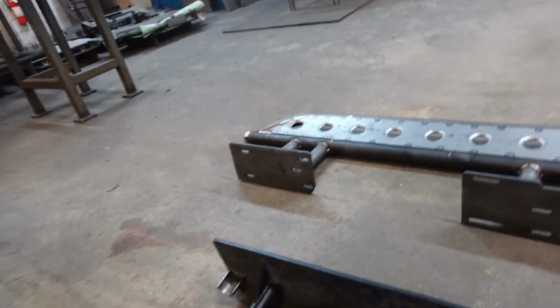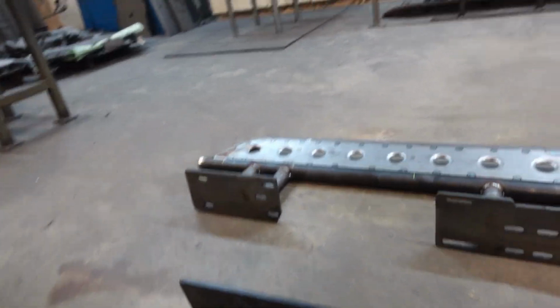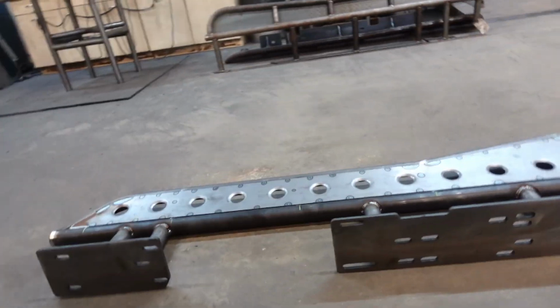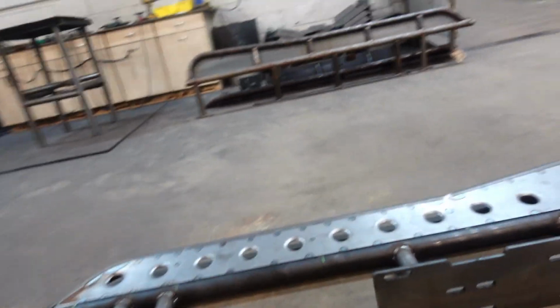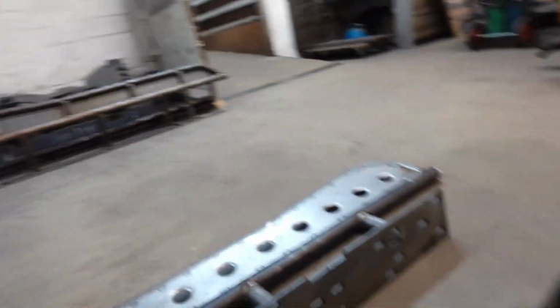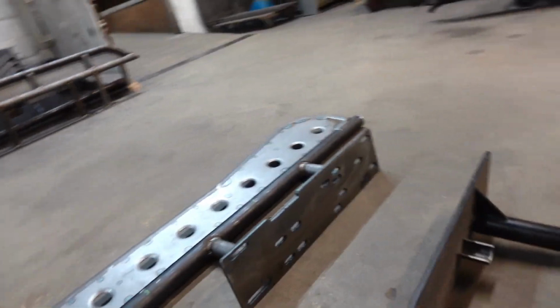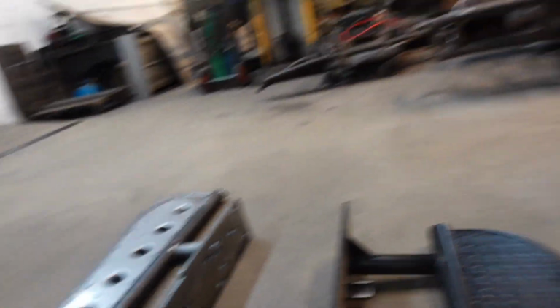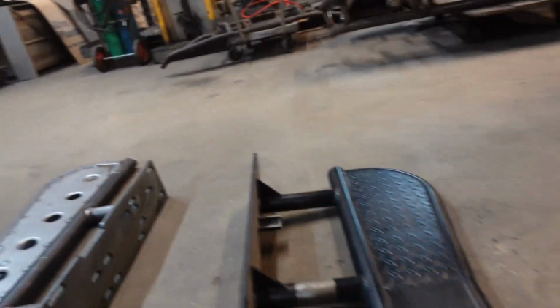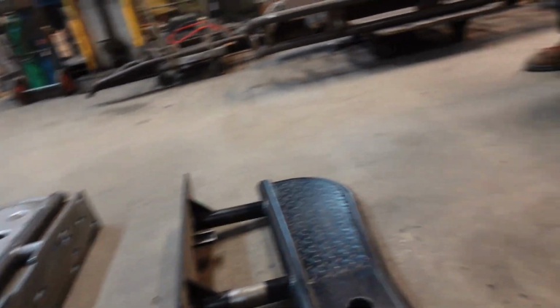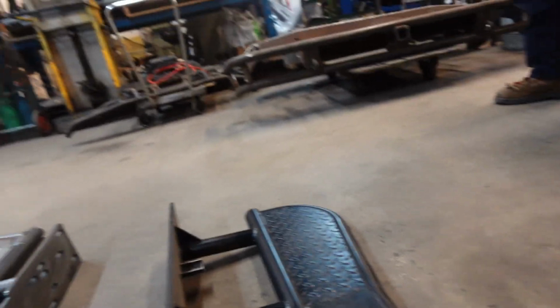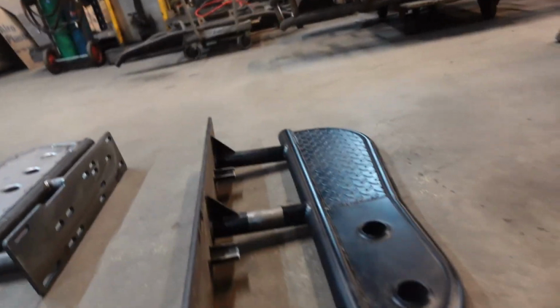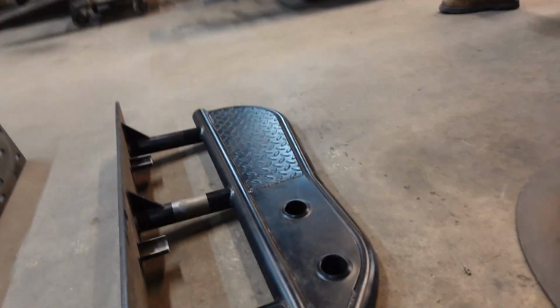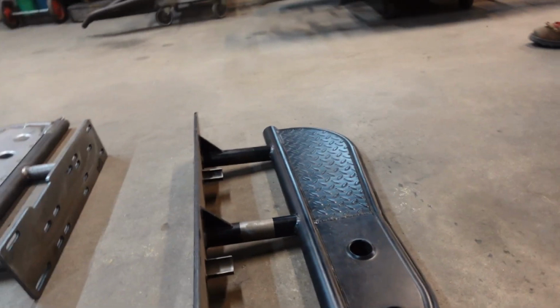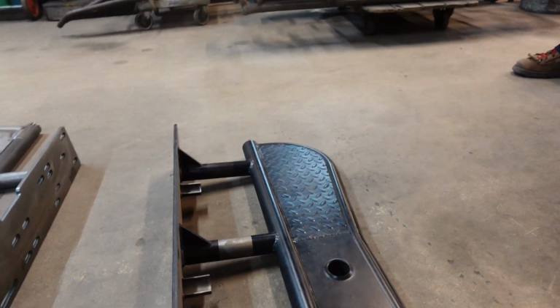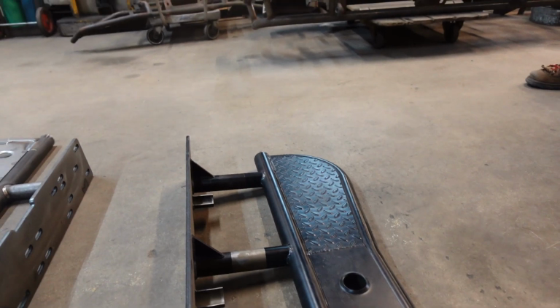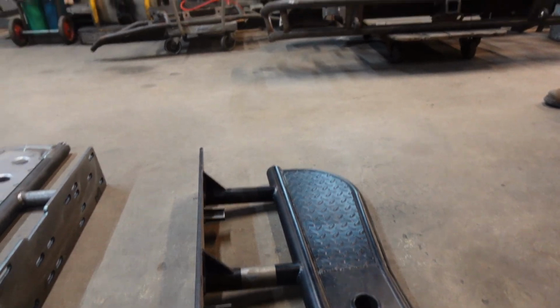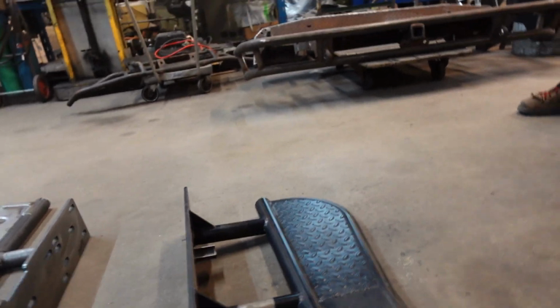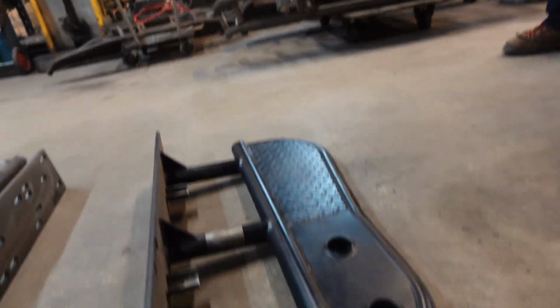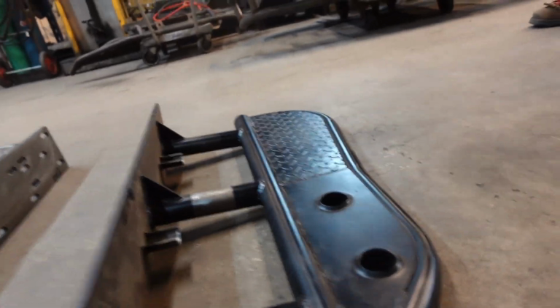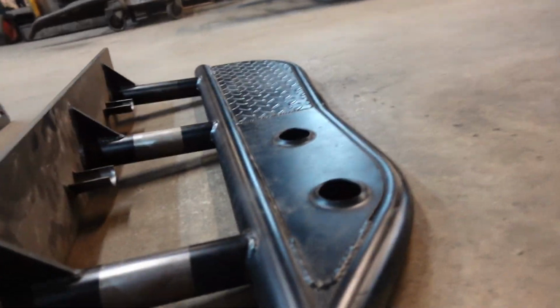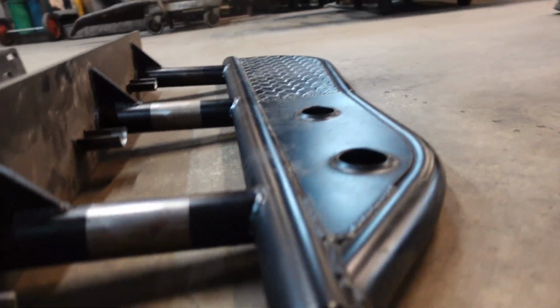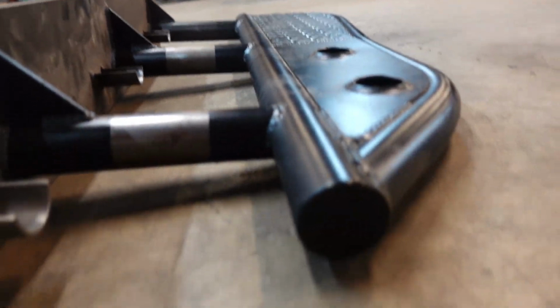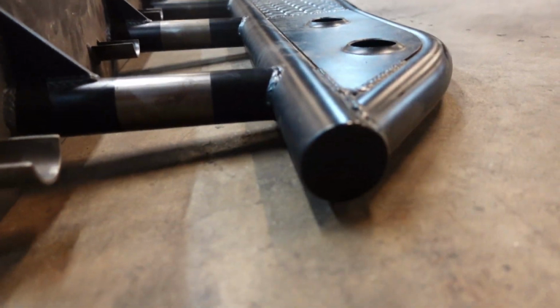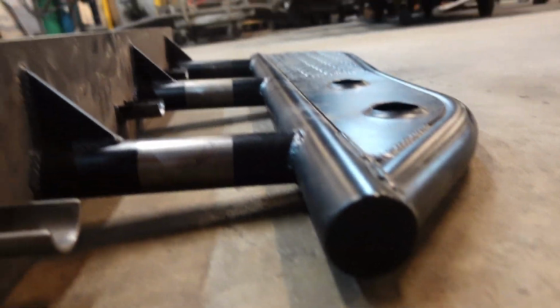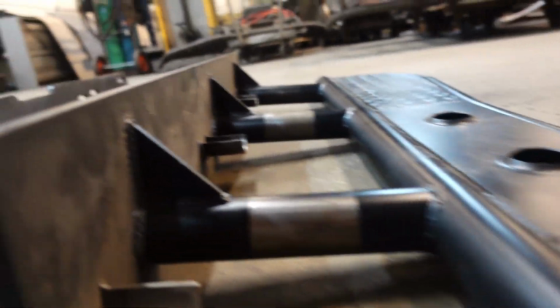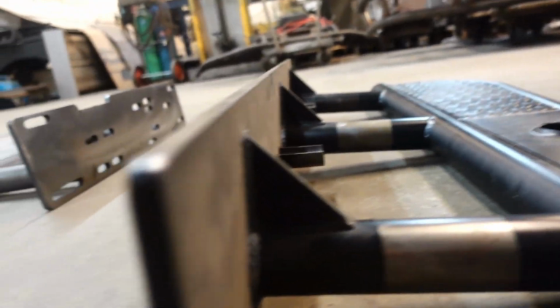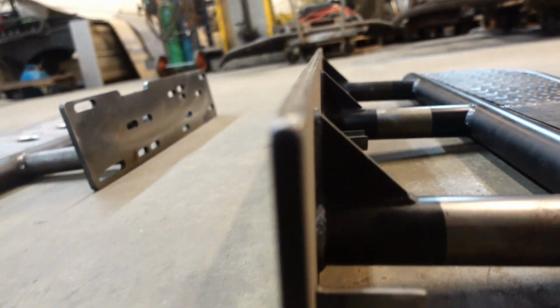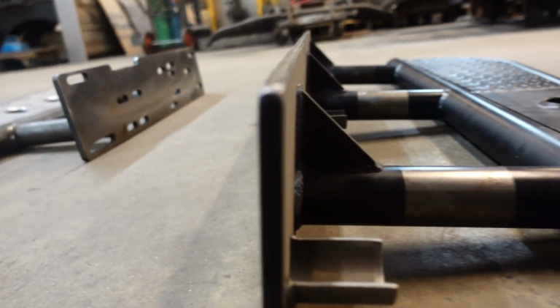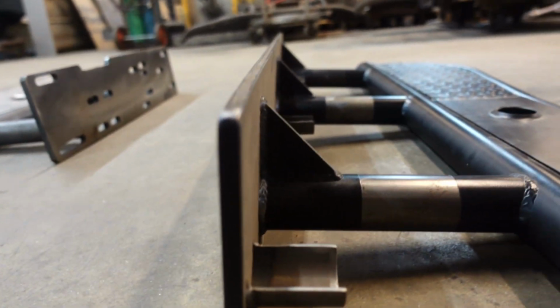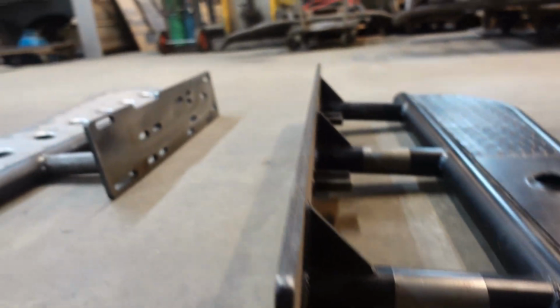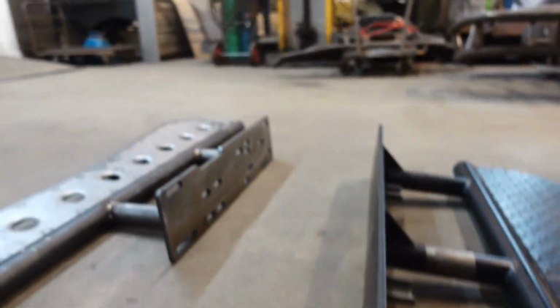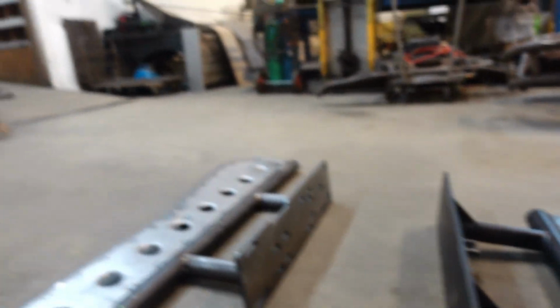It truly is. Look how thick — you have to kind of see it. You can see it on the internet, on pictures. You can see how substantial this steel is here. It's really something else.